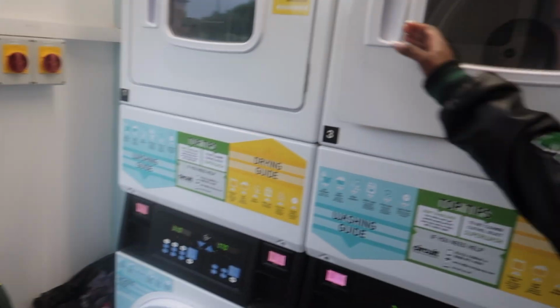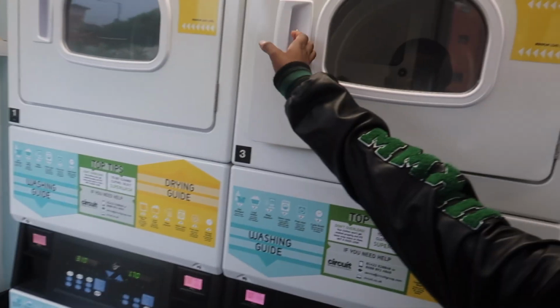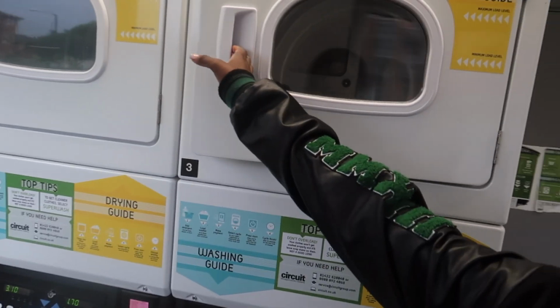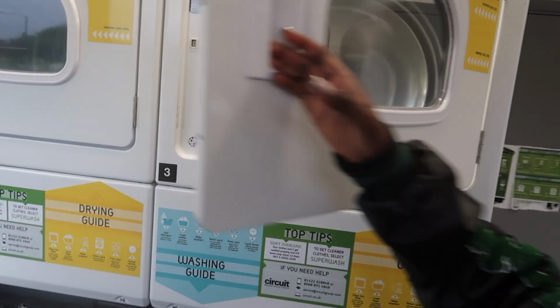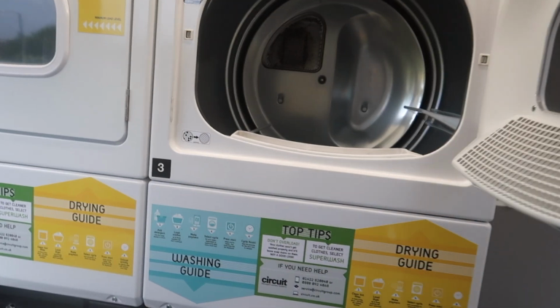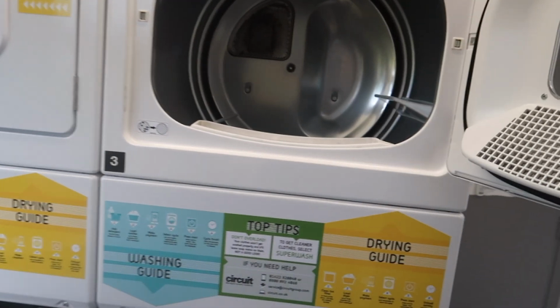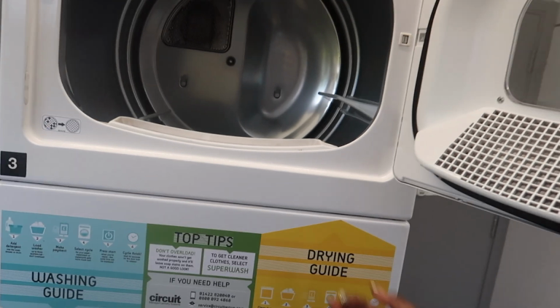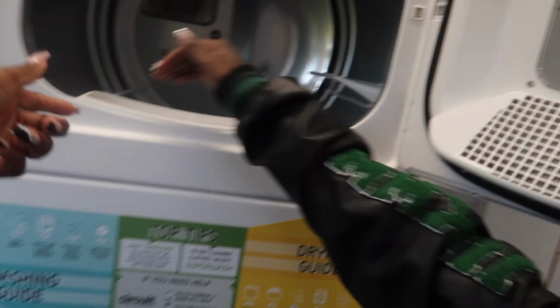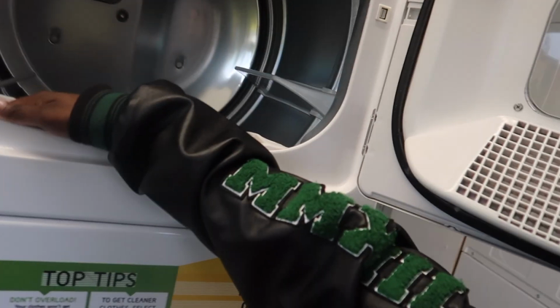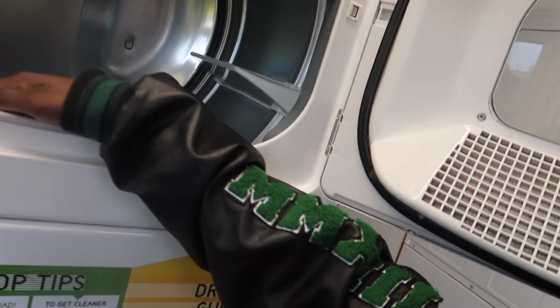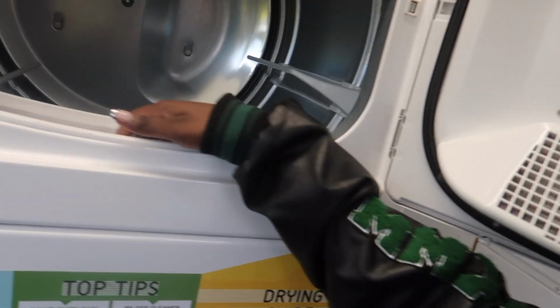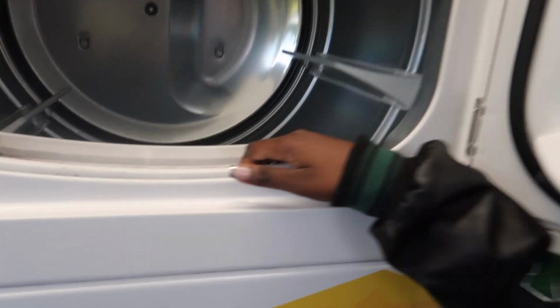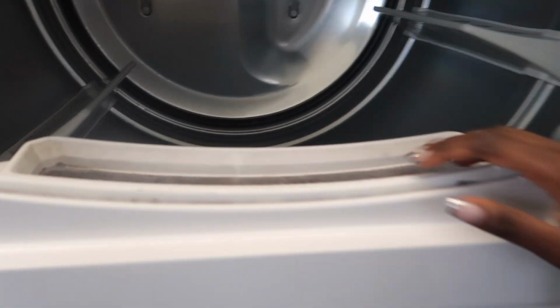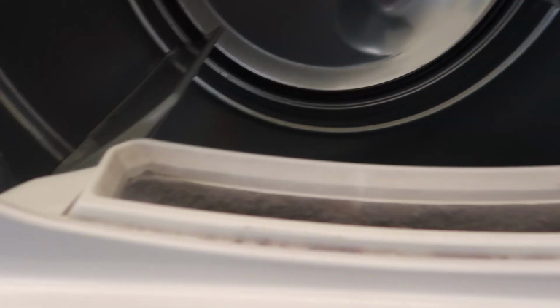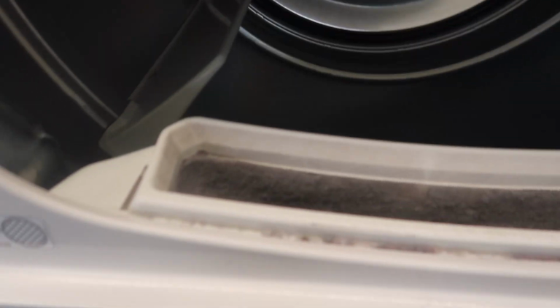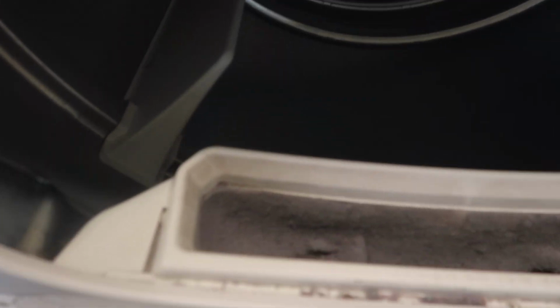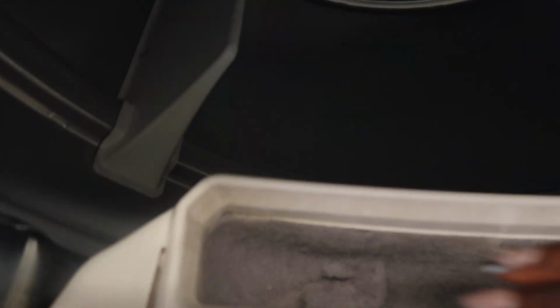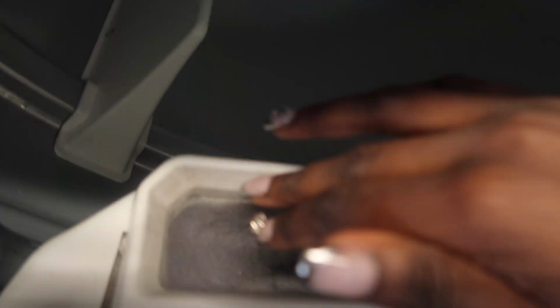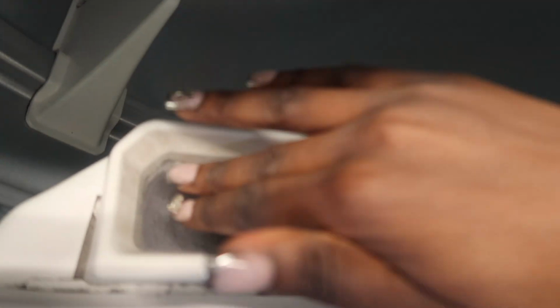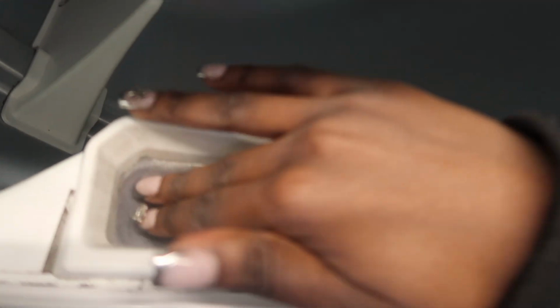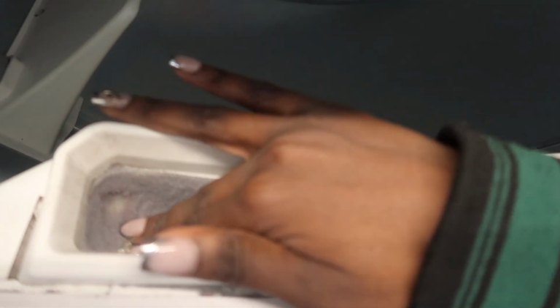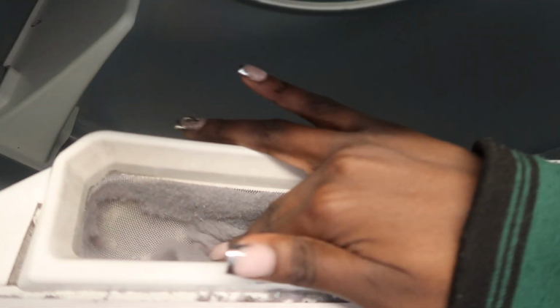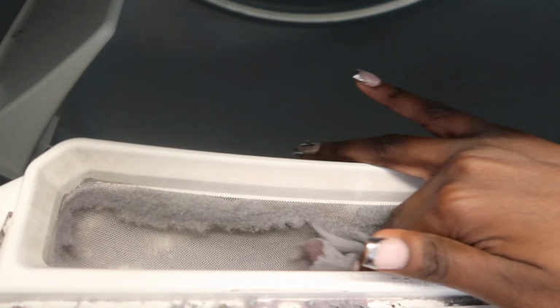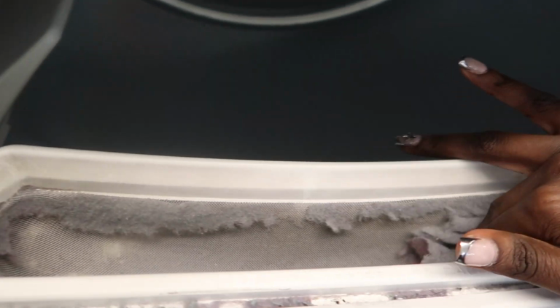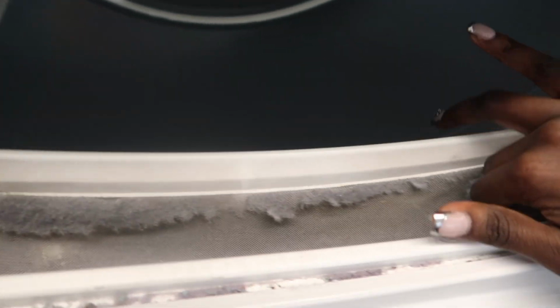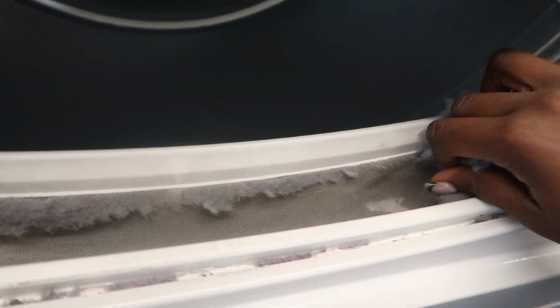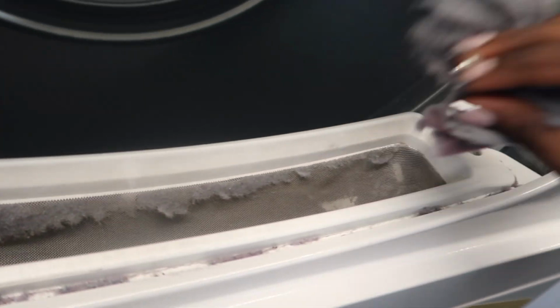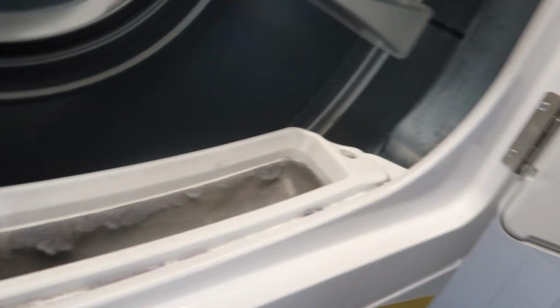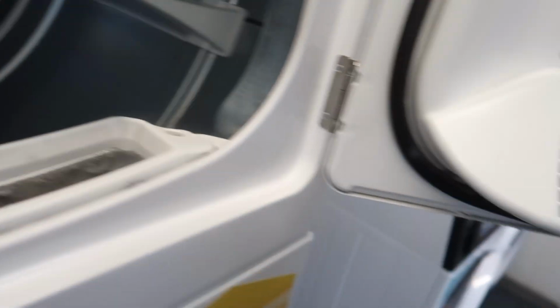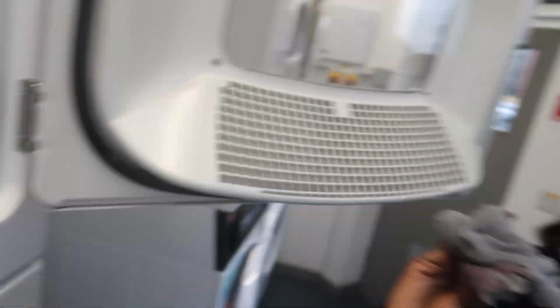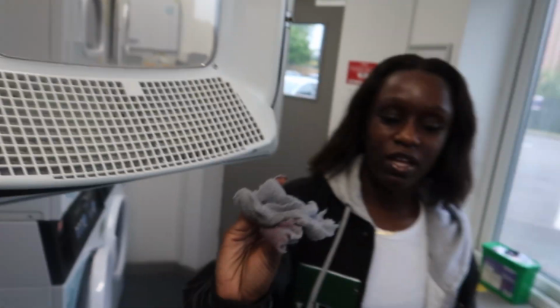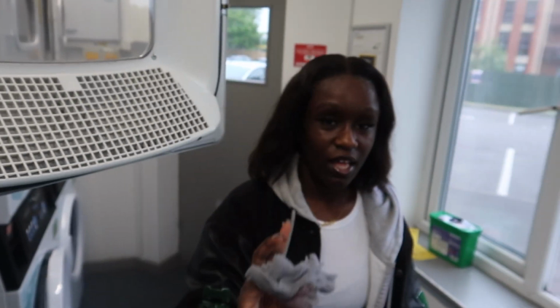When you're drying, make sure you take out the lint bin. It won't dry if you don't do it. Just literally scrape it all out.